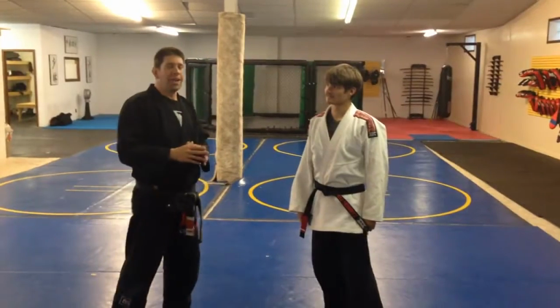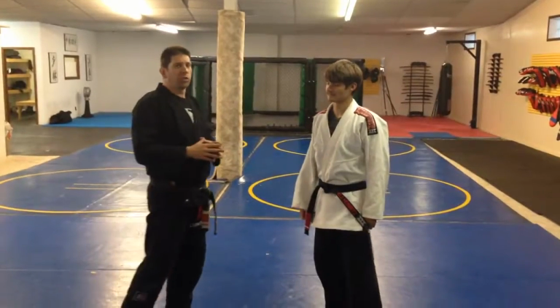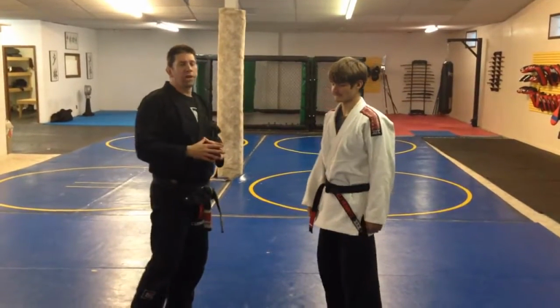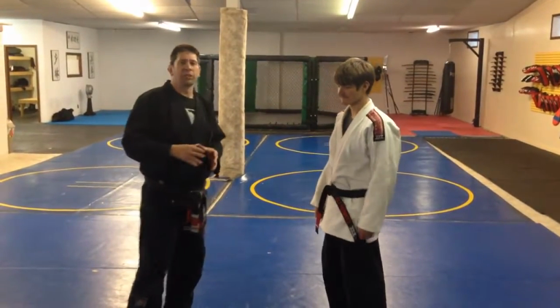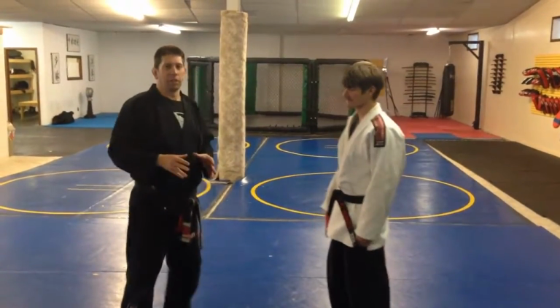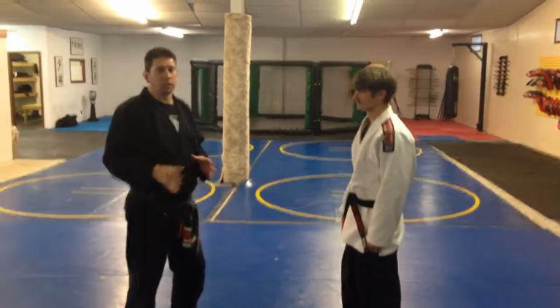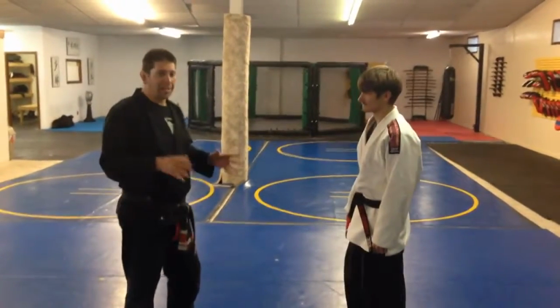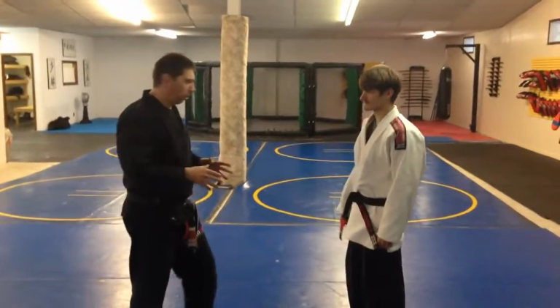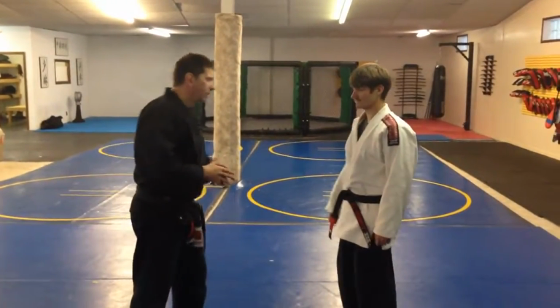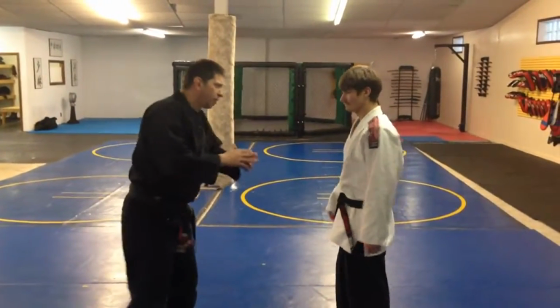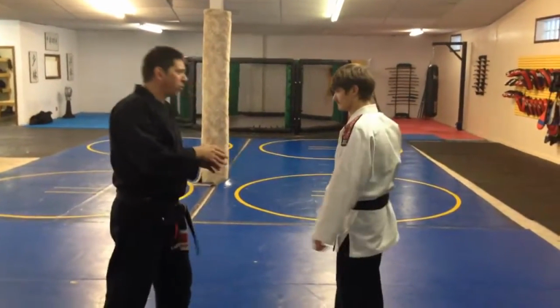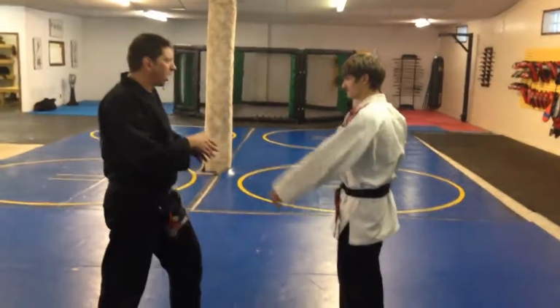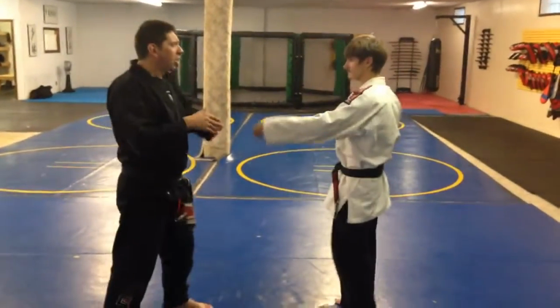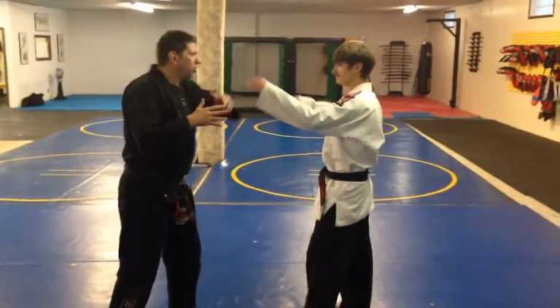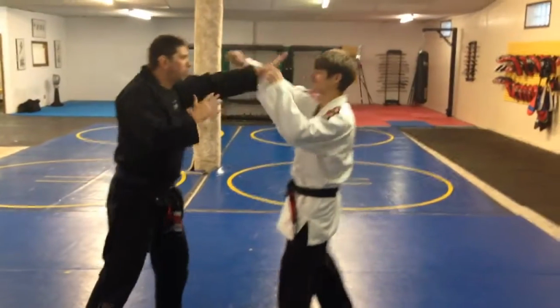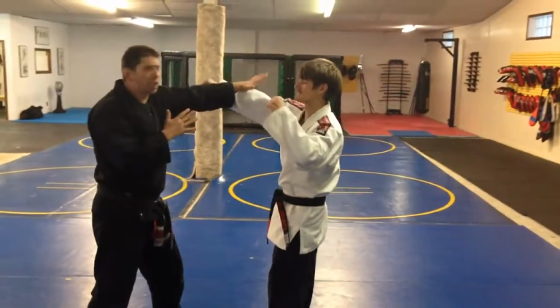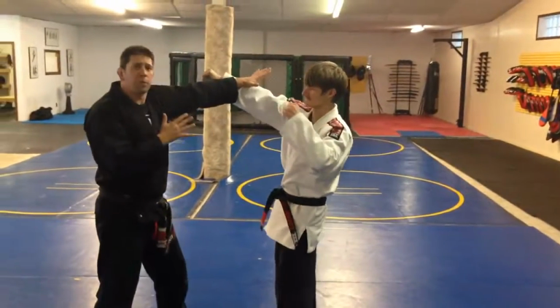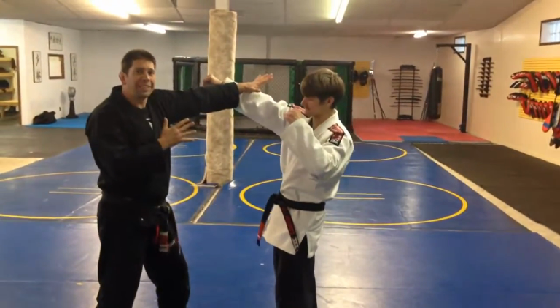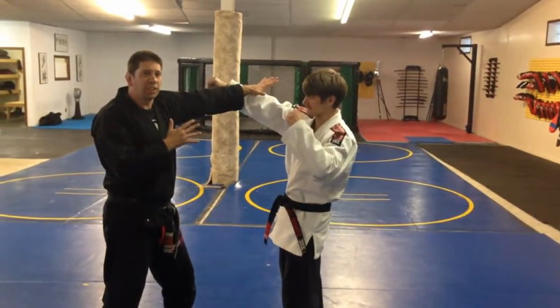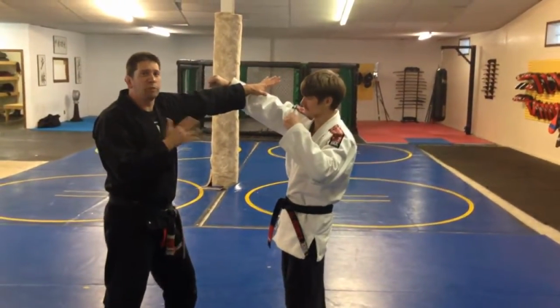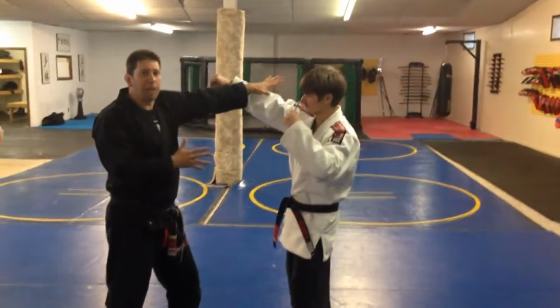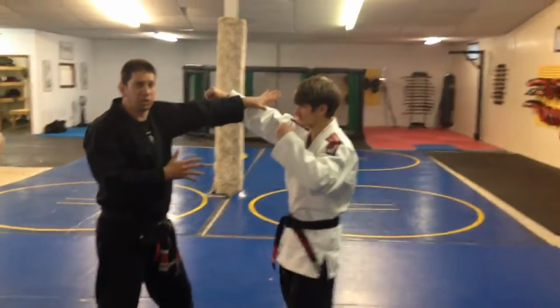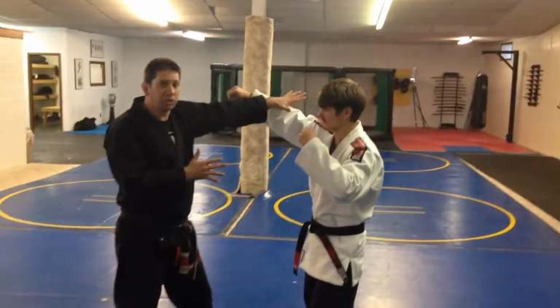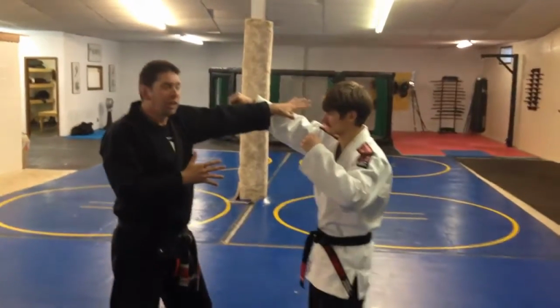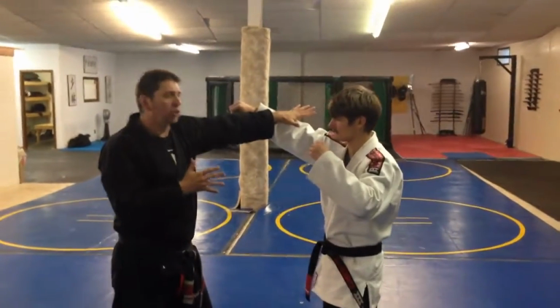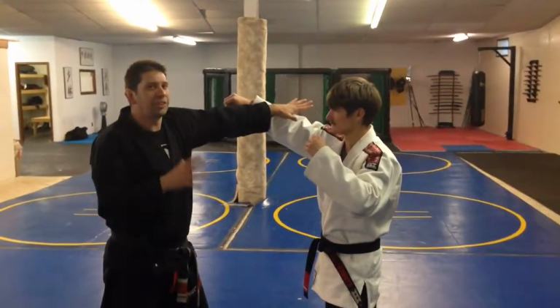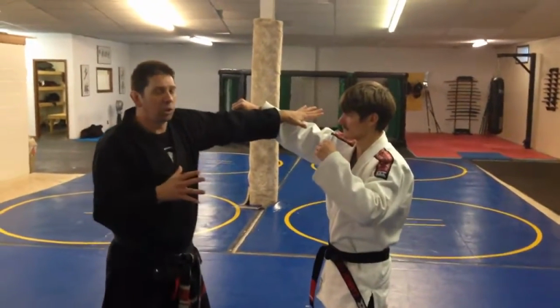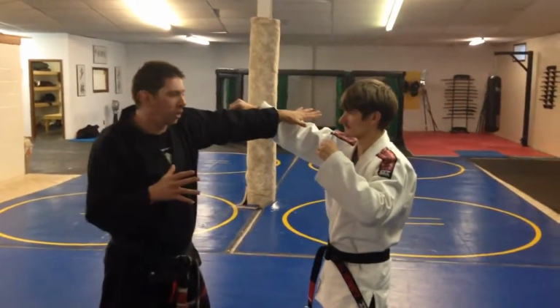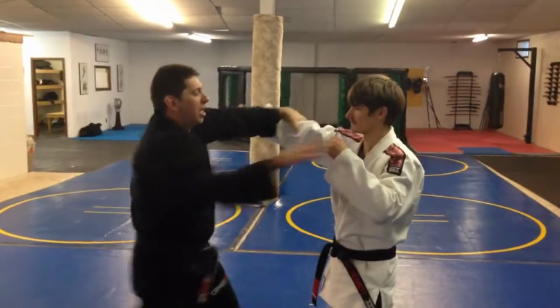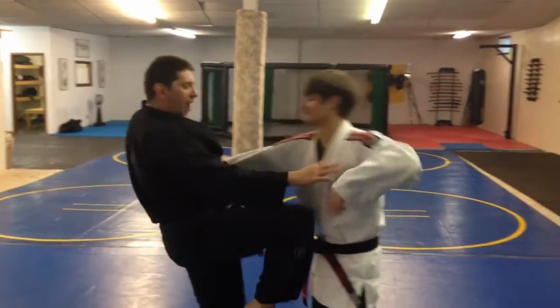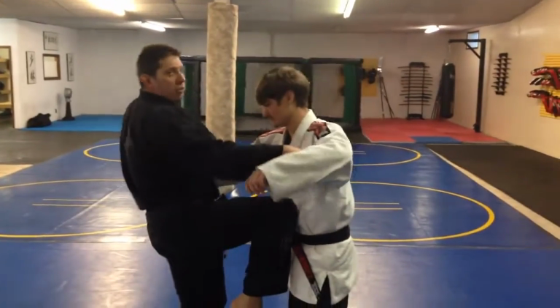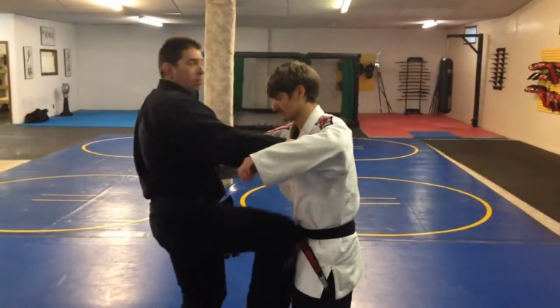Our next throw has many similarities to the last throw. This time my opponent strikes. We're starting with the strike because we need to learn how to establish this clinch. It's also easier to throw somebody after you hit them.